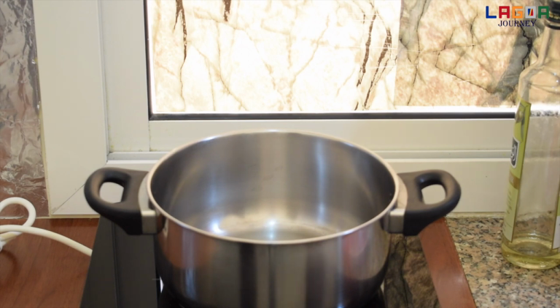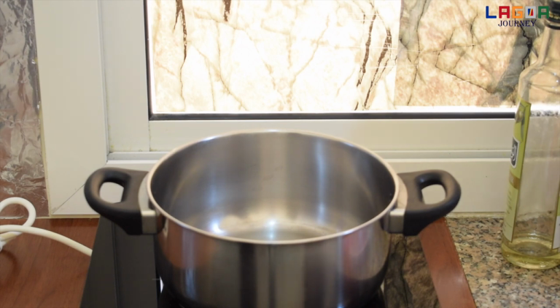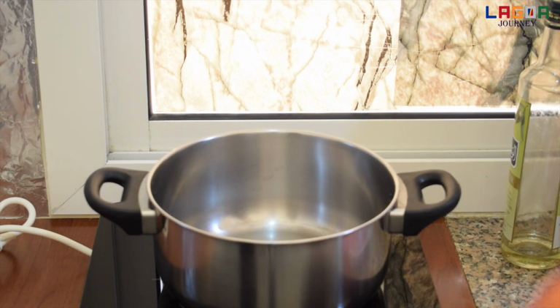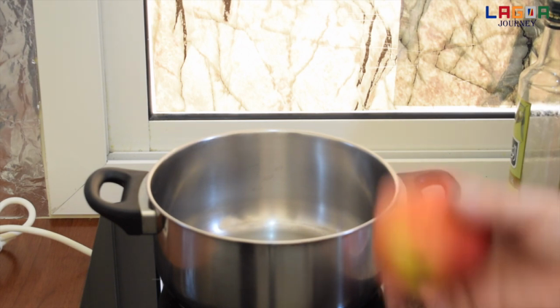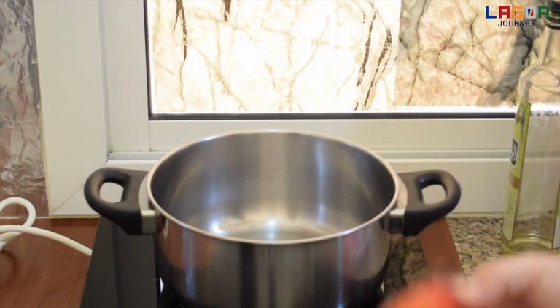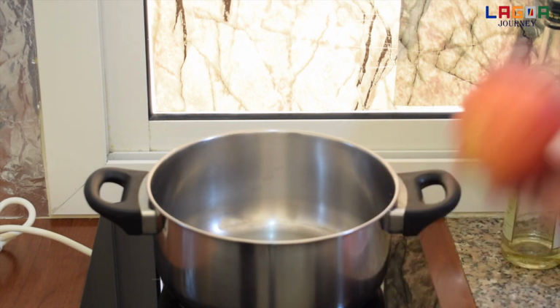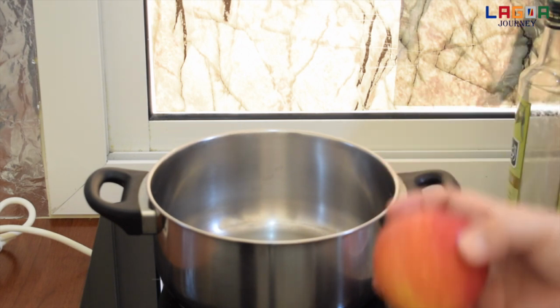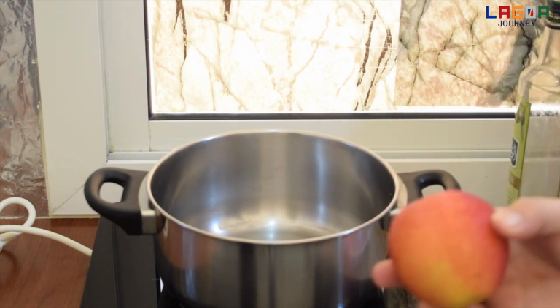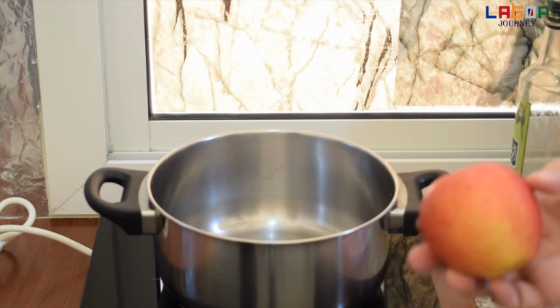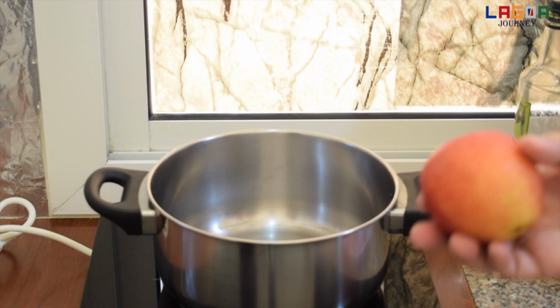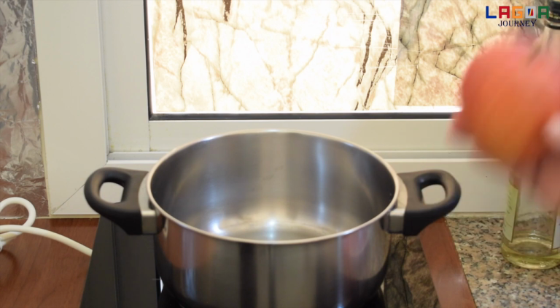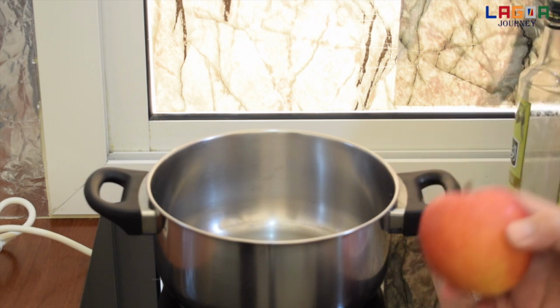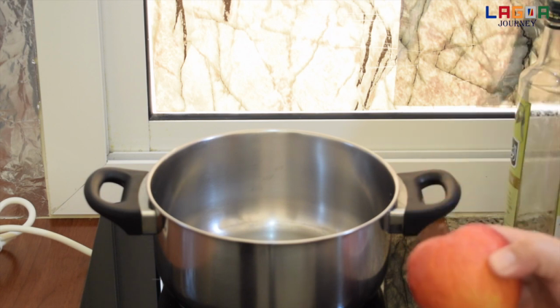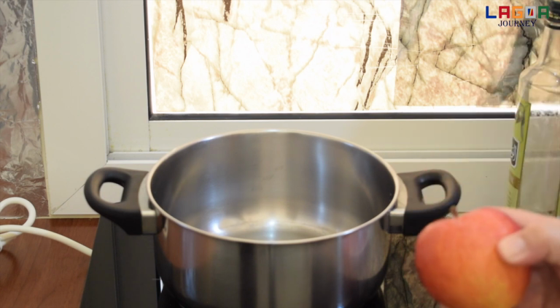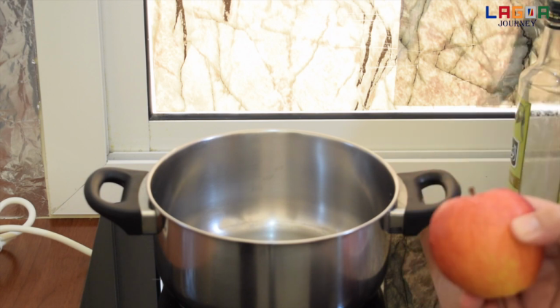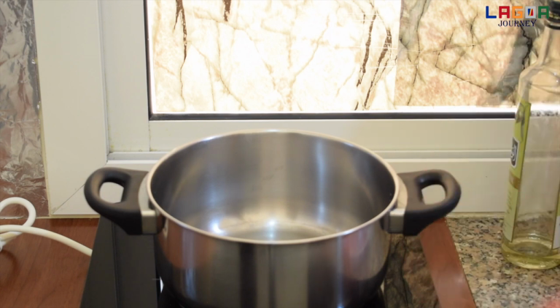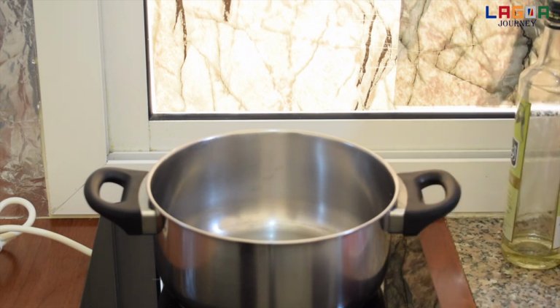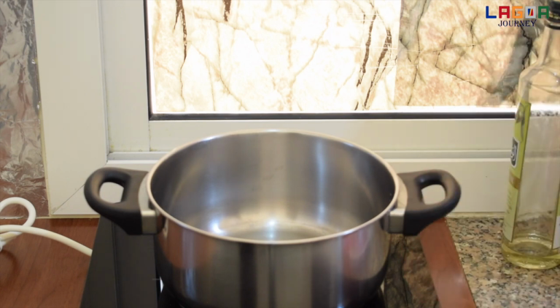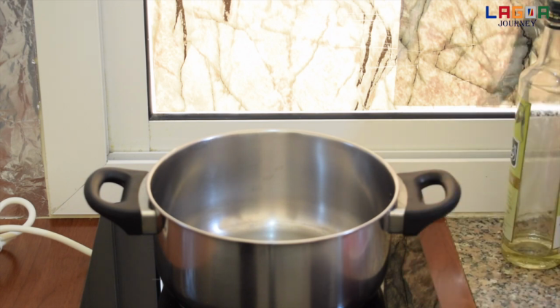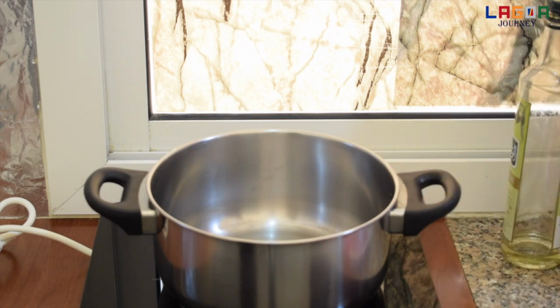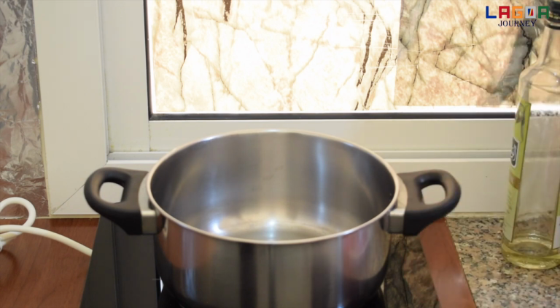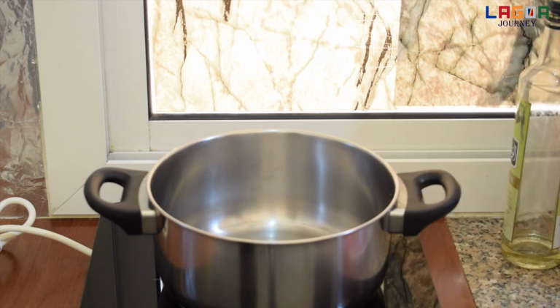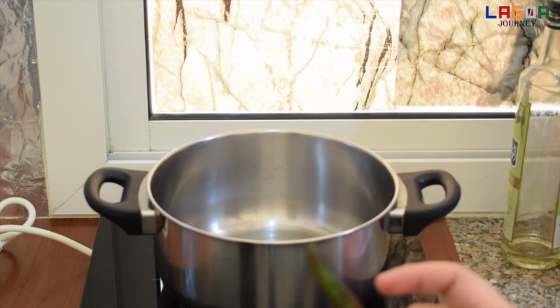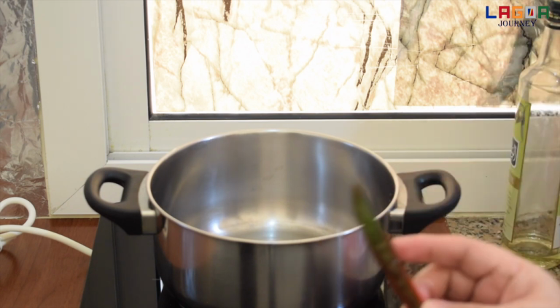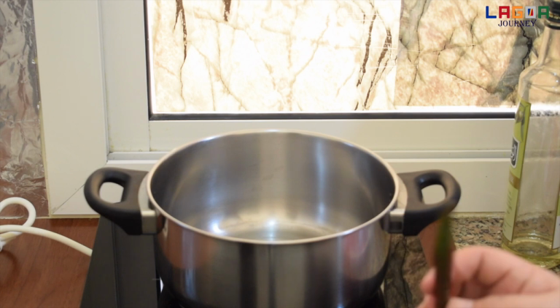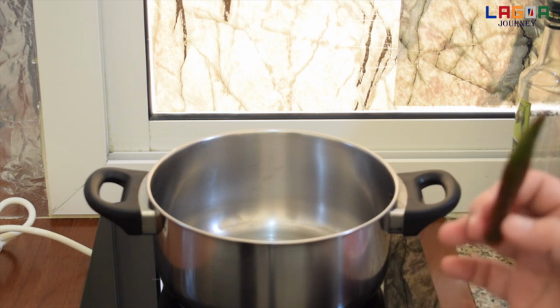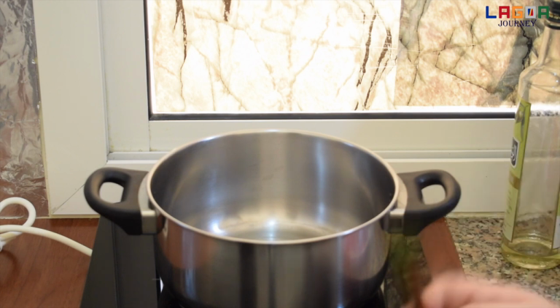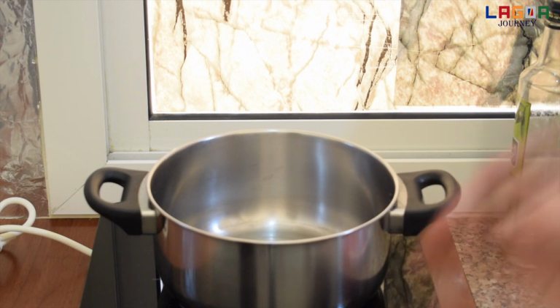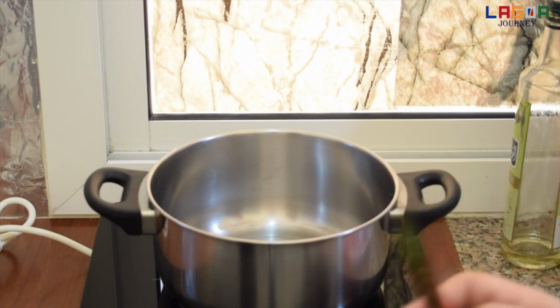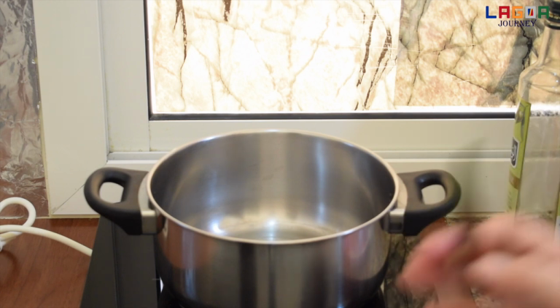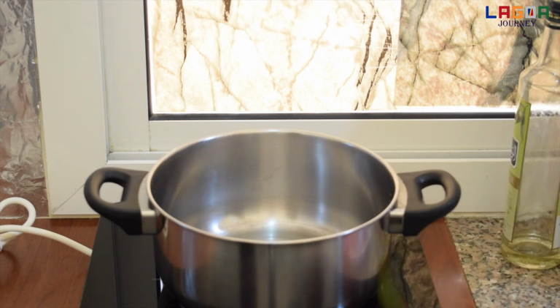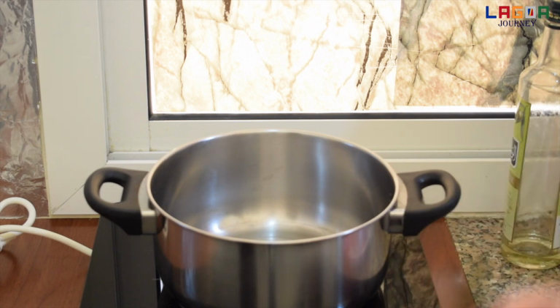So guys, nakalimutan ko sabihin dito pa ng apple, gilangan natin siyang iblet. Tapos, ito palang chili, nakalimutan ko. So kailangan natin ang isang chili.